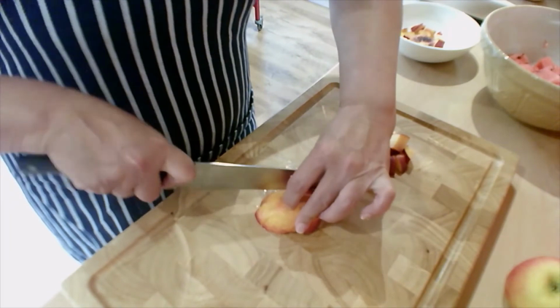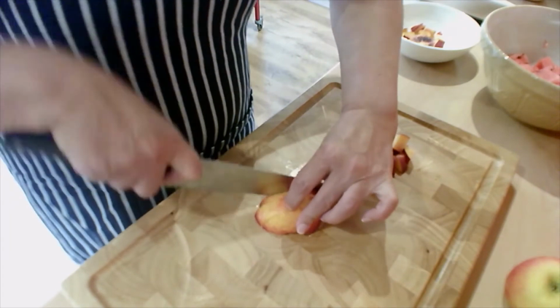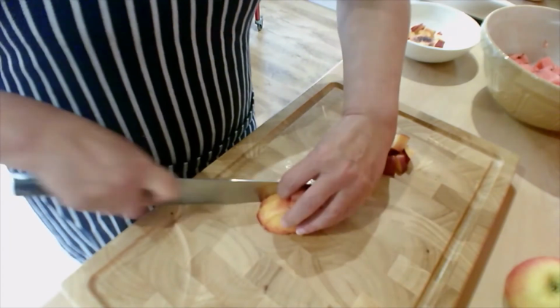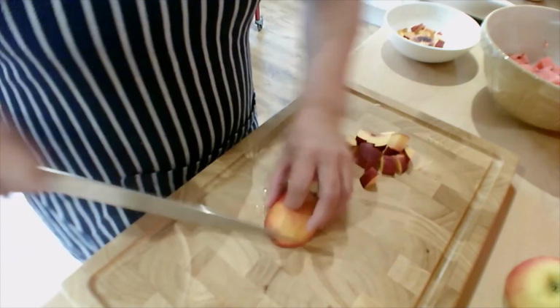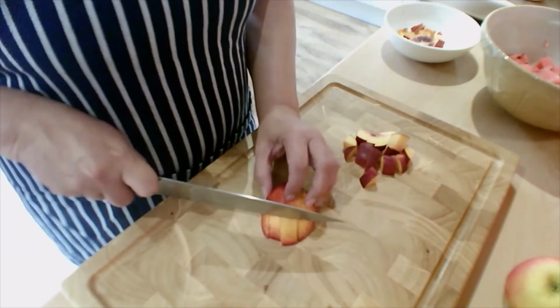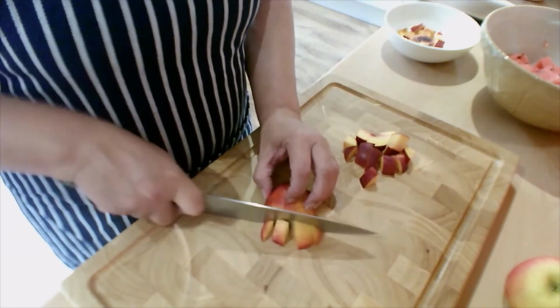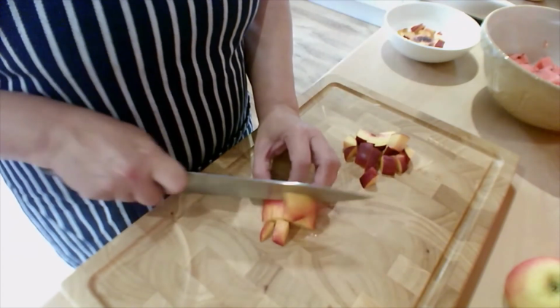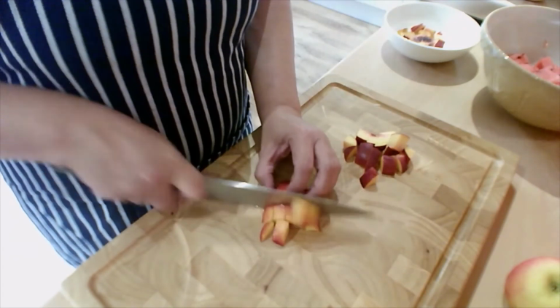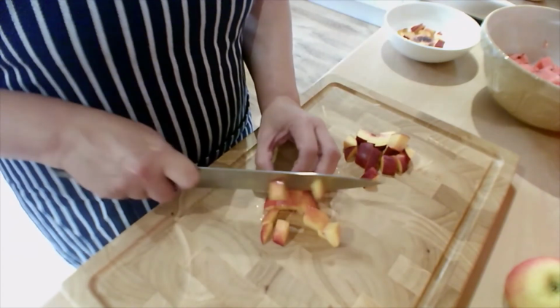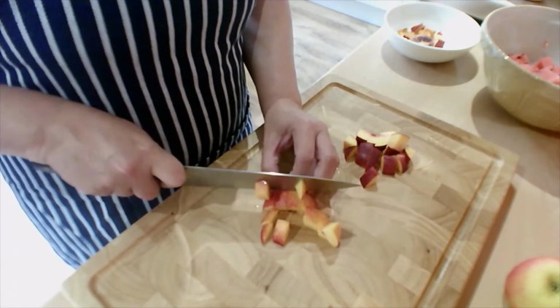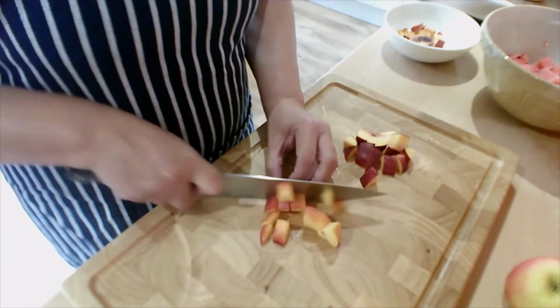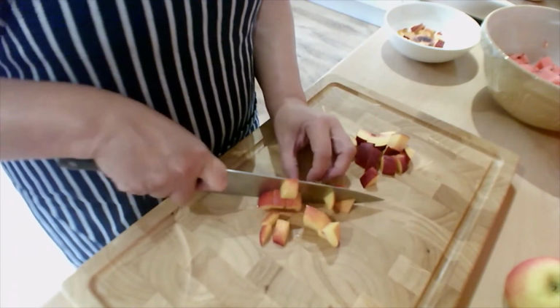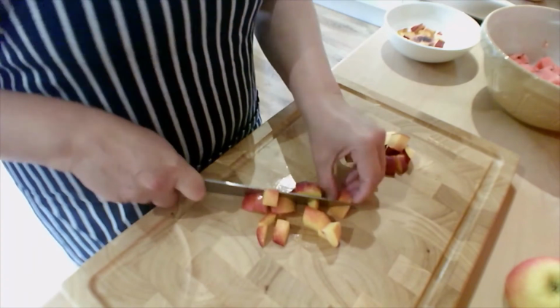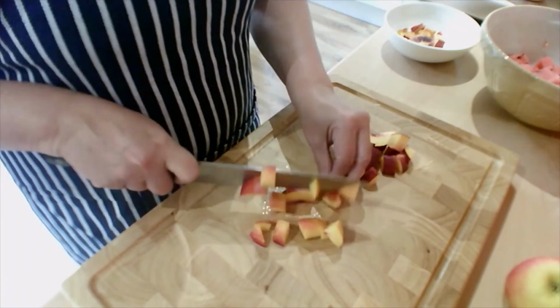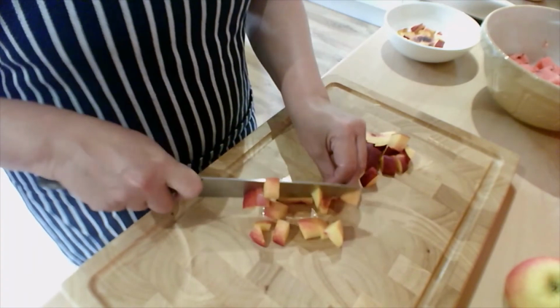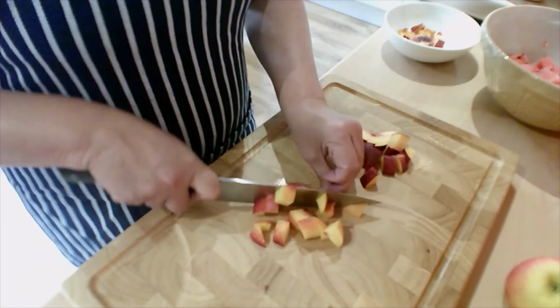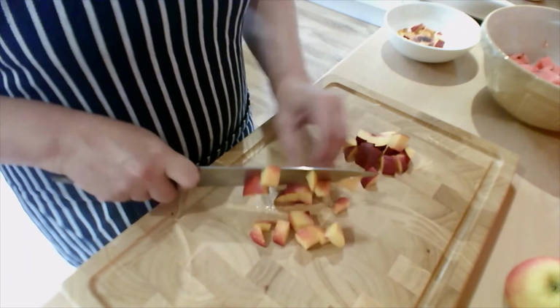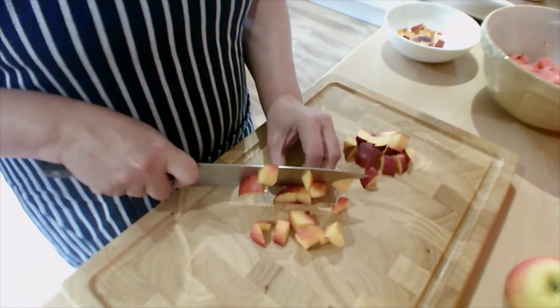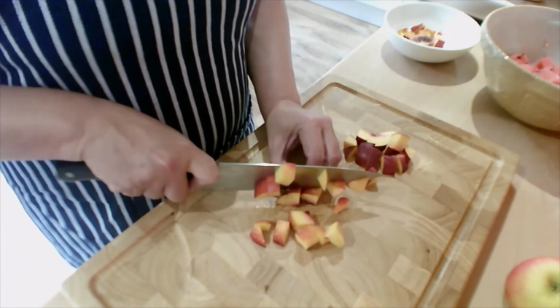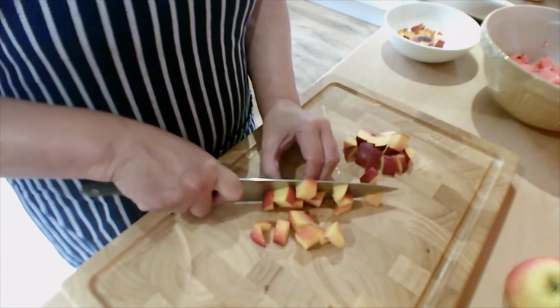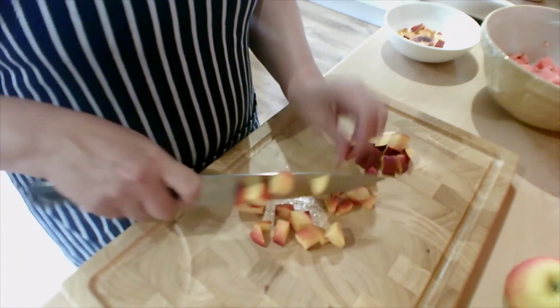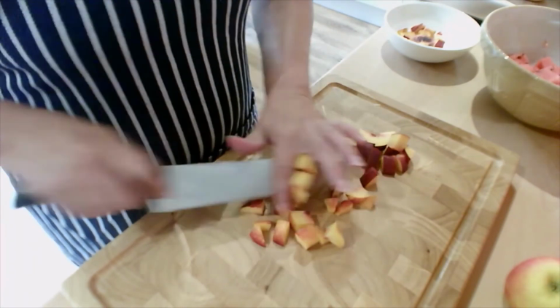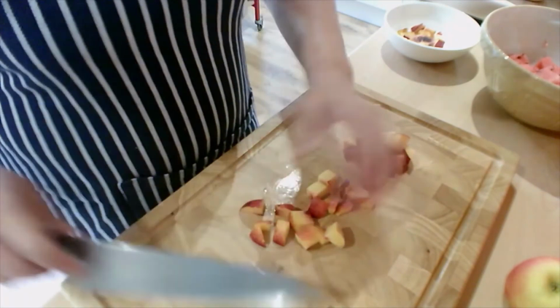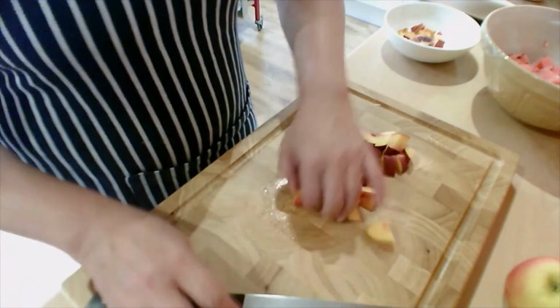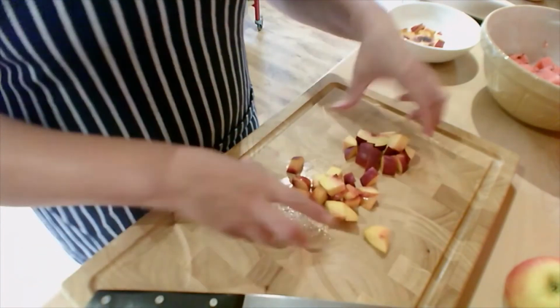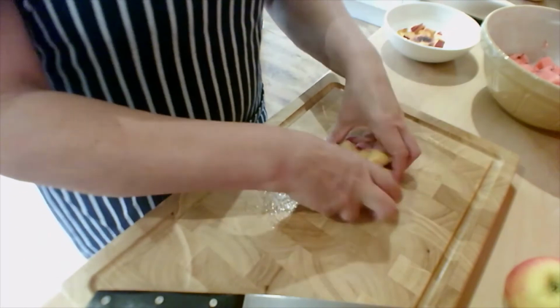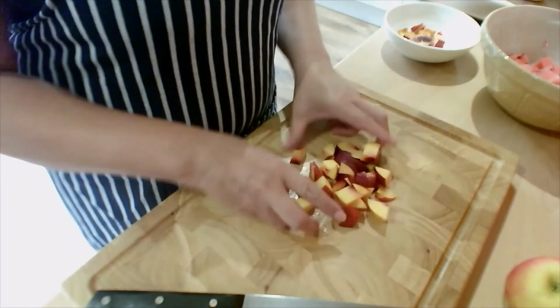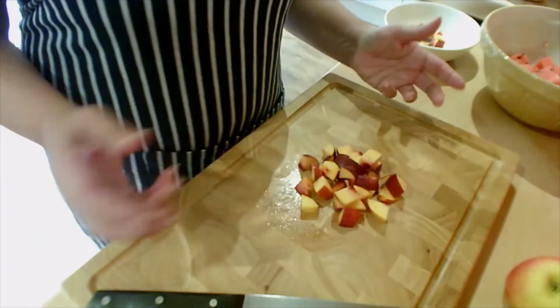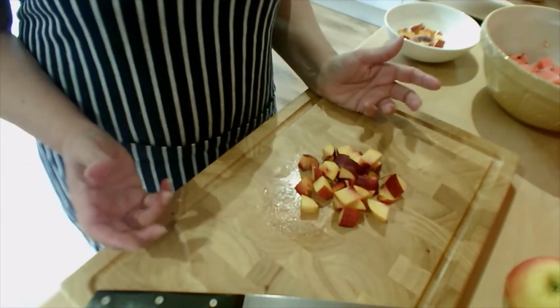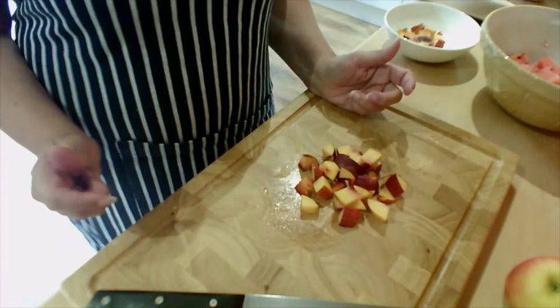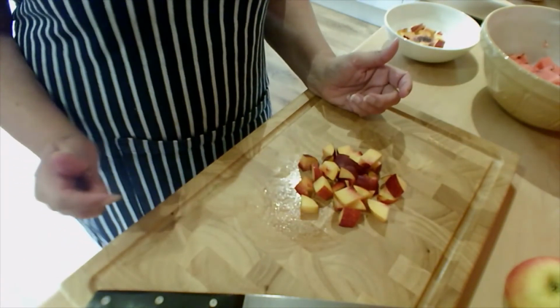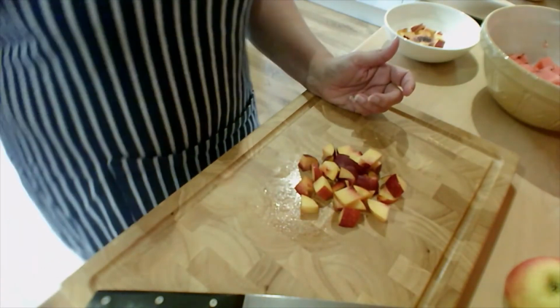Once you get this basic cutting technique and you practice it, you'll be able to do any round fruits or any stoned fruits. They all follow the same principles. There we go.